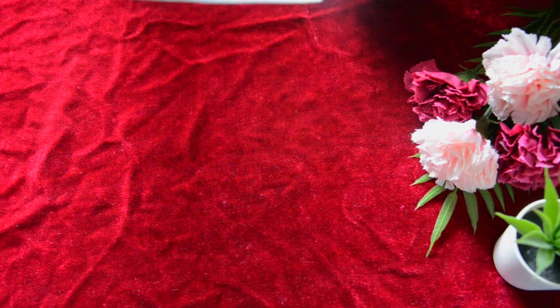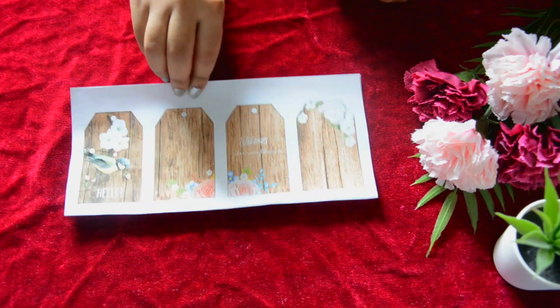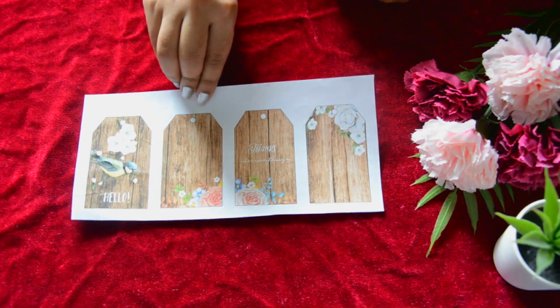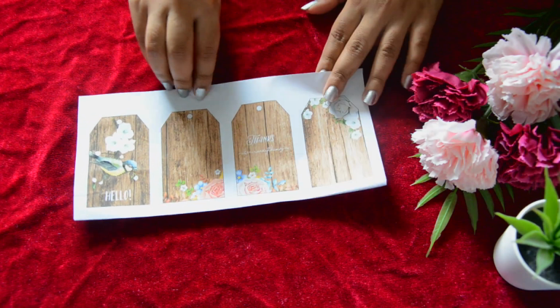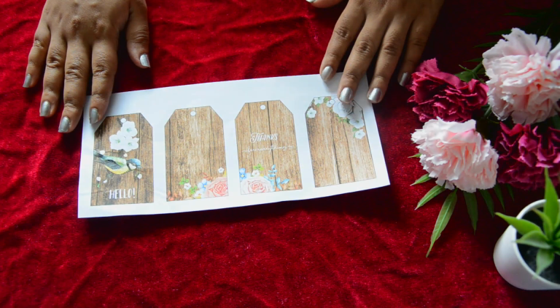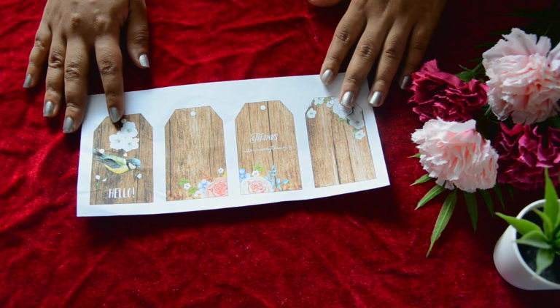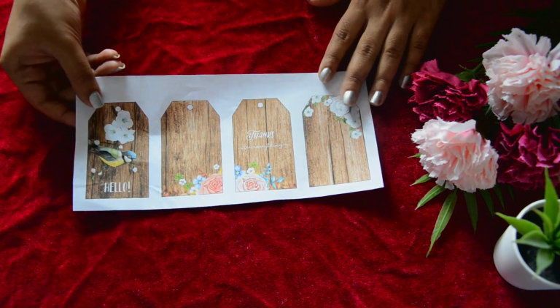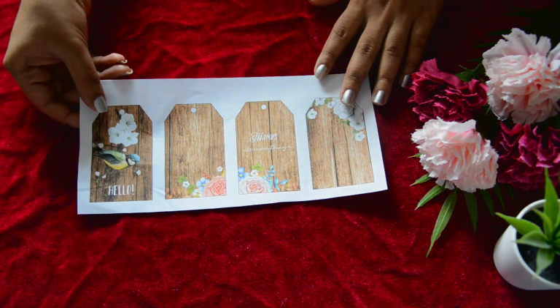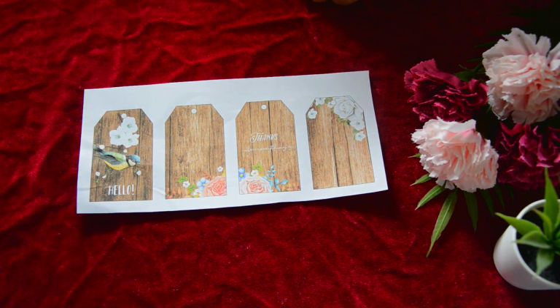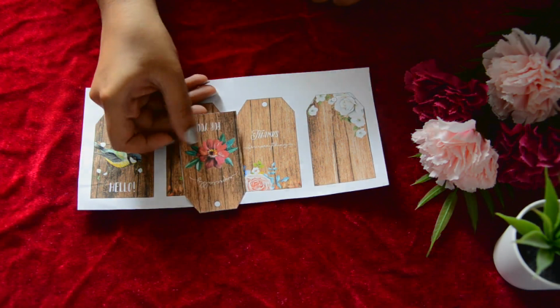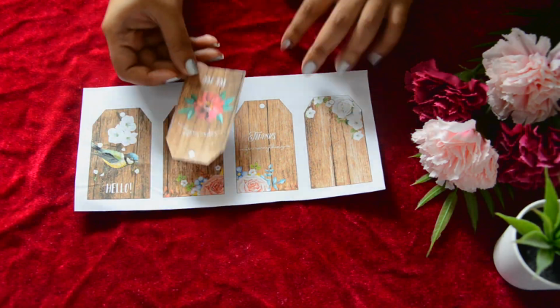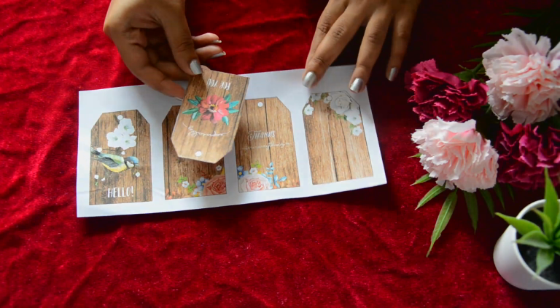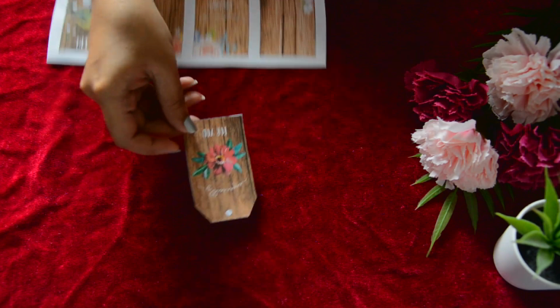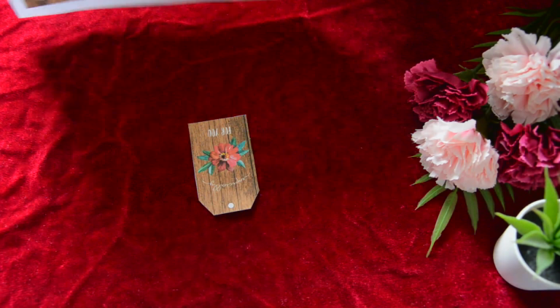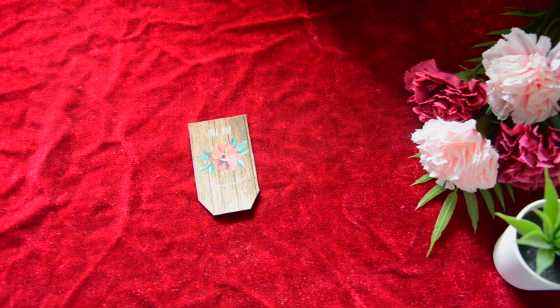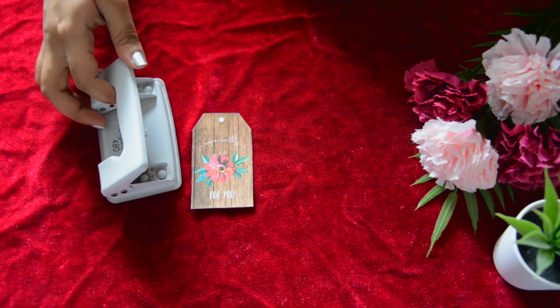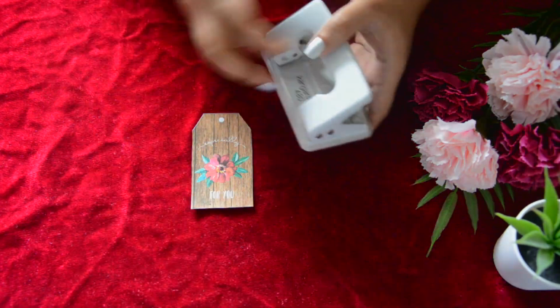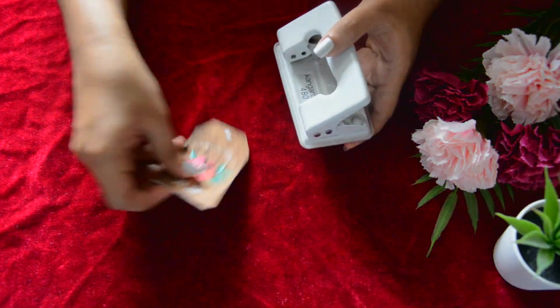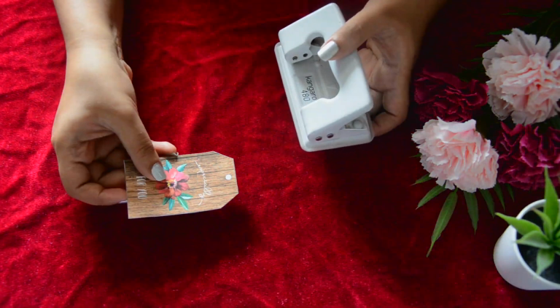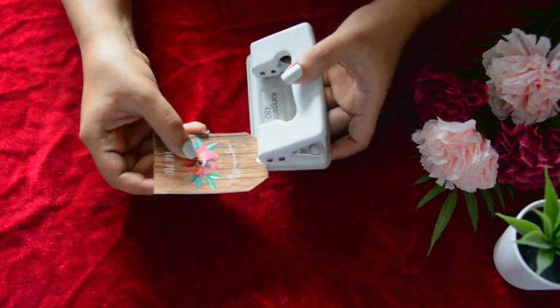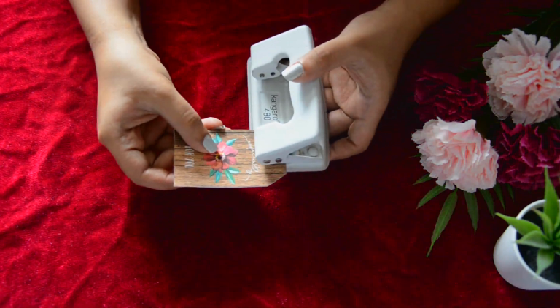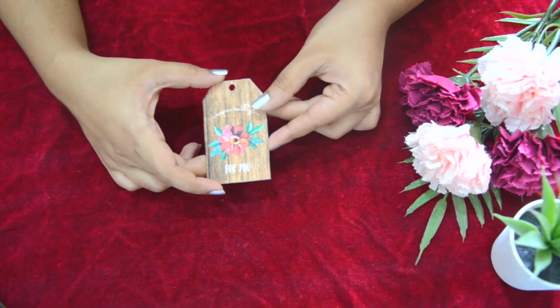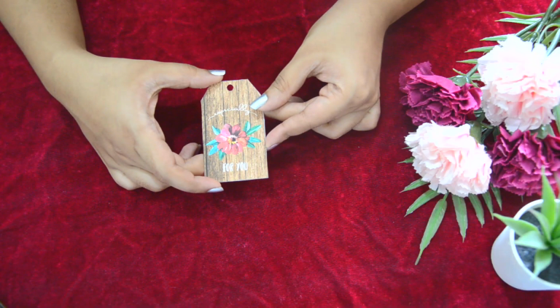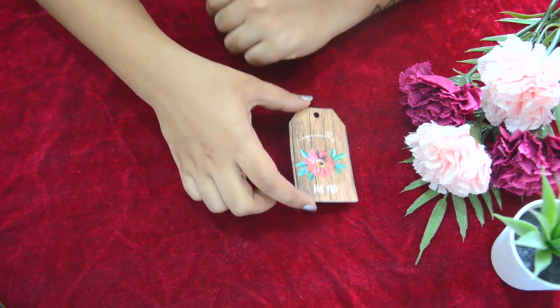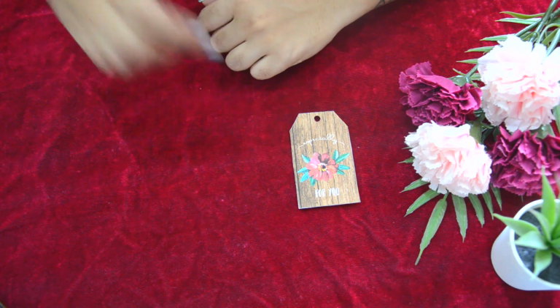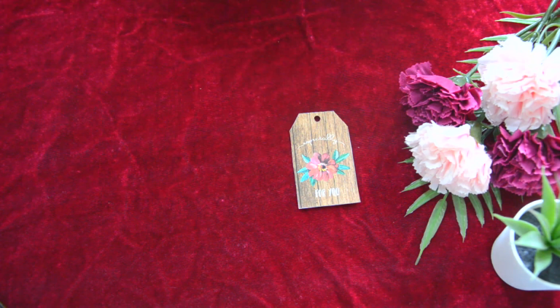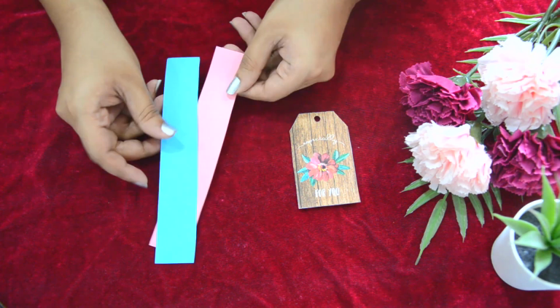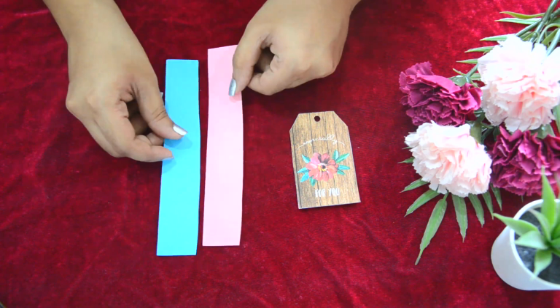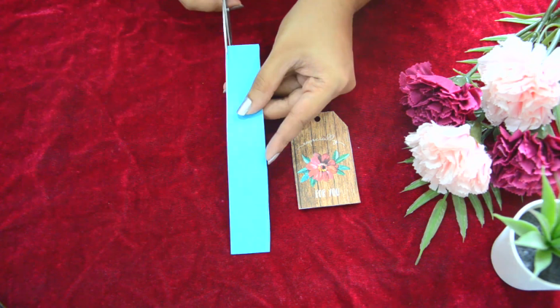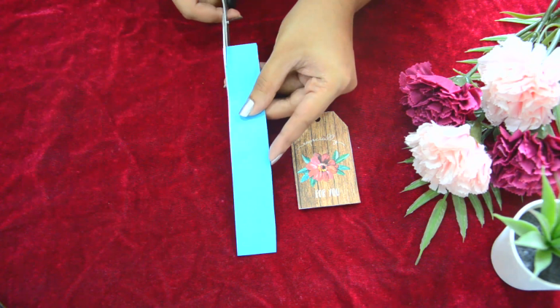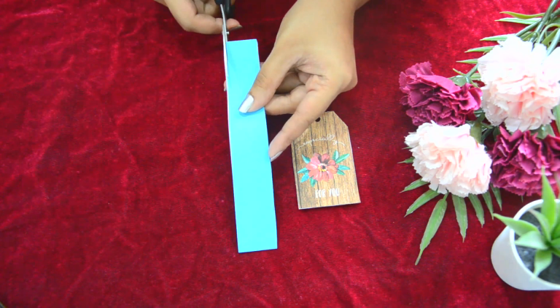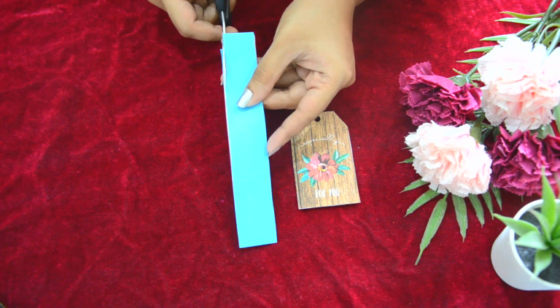Firstly, take a printout of this tags — the template is available in the description box. Cut out the template, take a punching machine and punch the hole. Now take different color papers and cut them into thin strips.